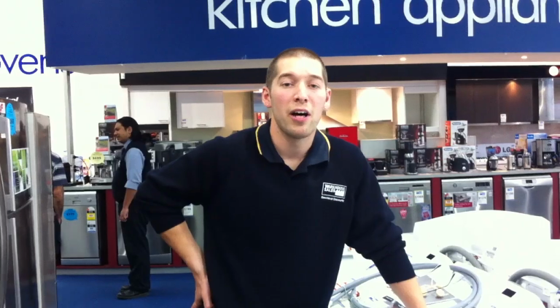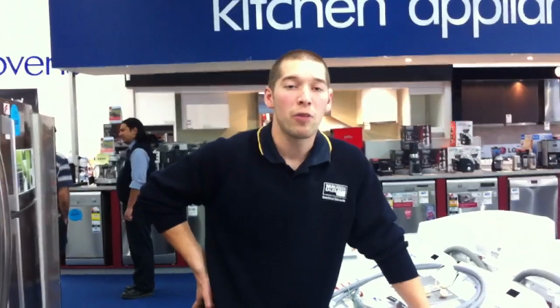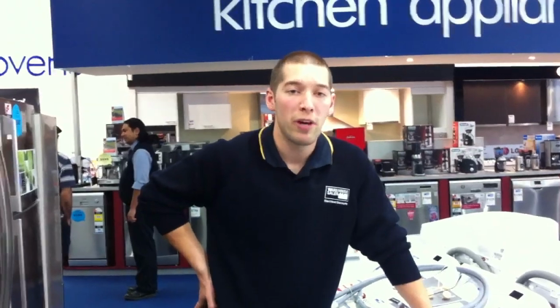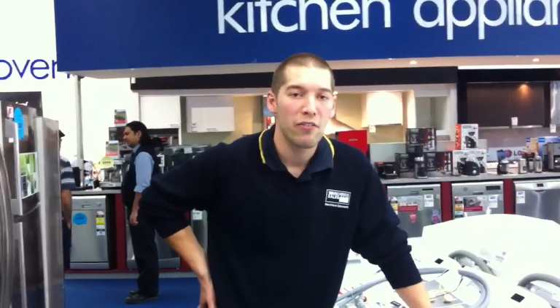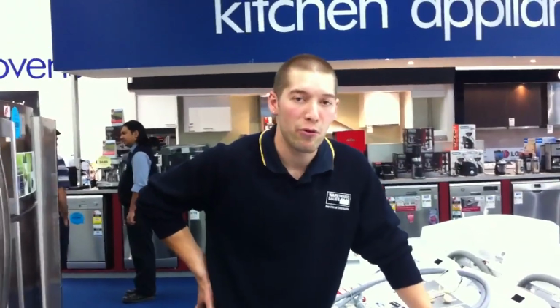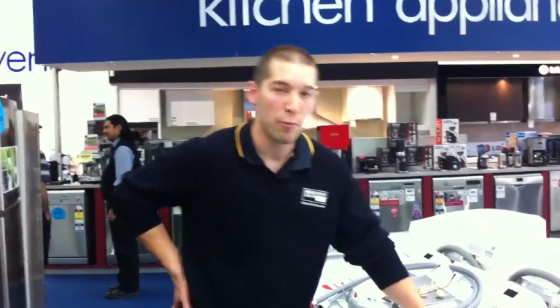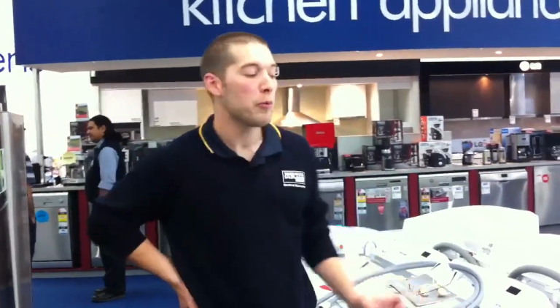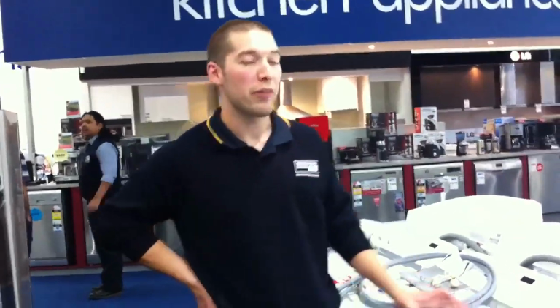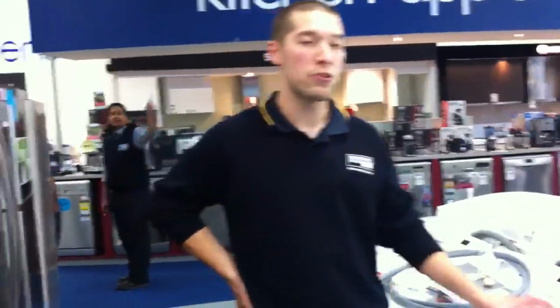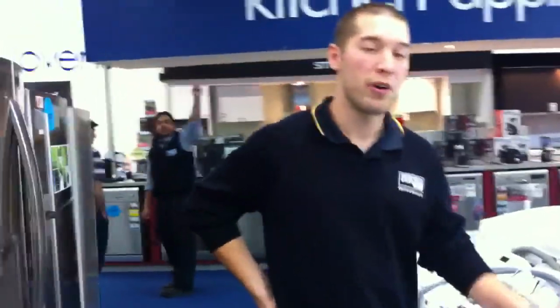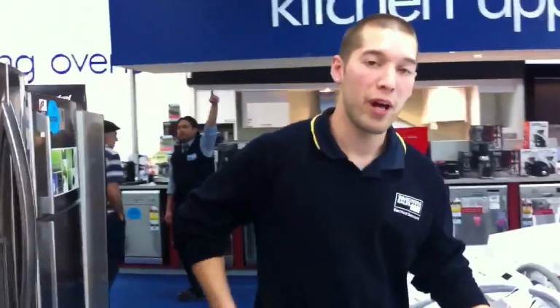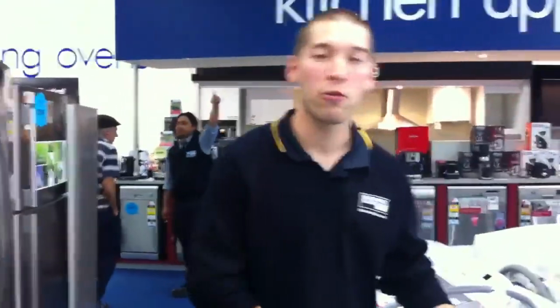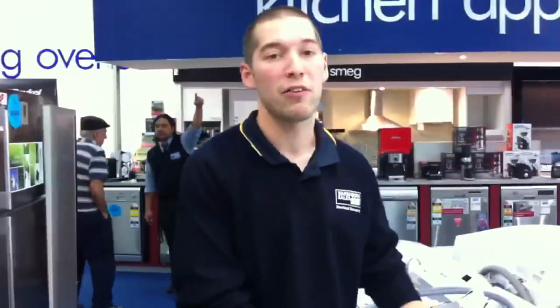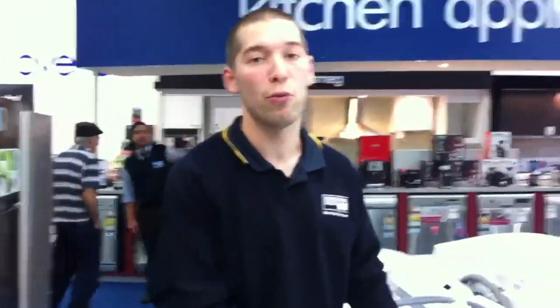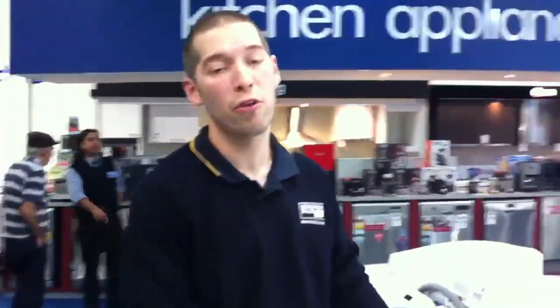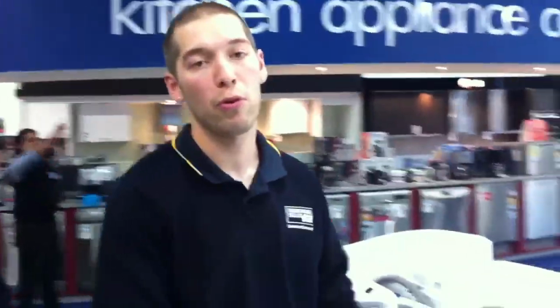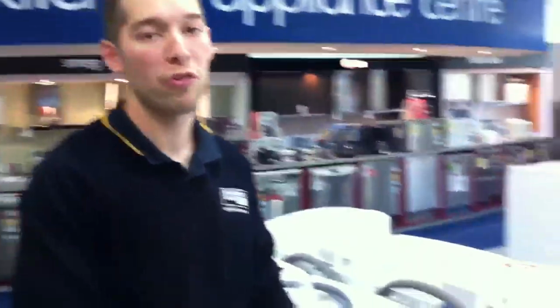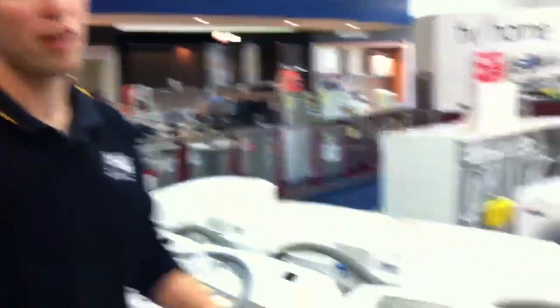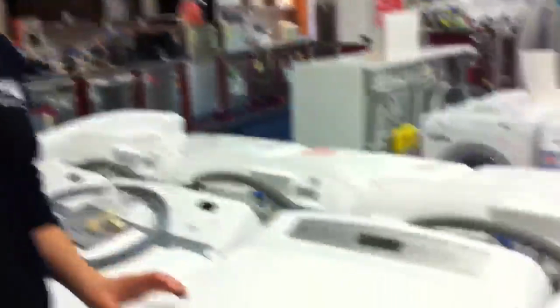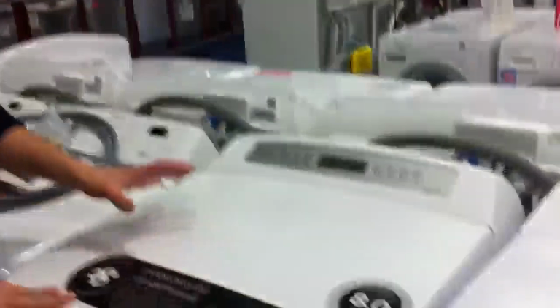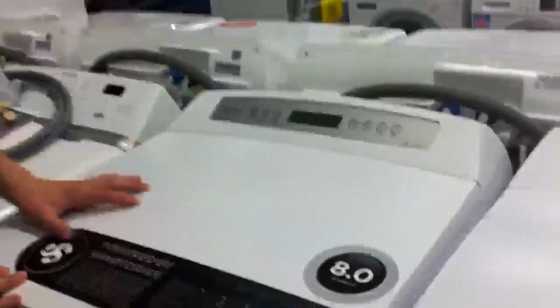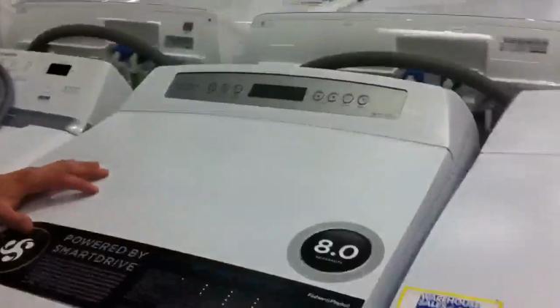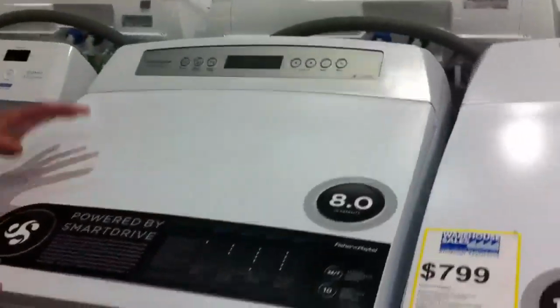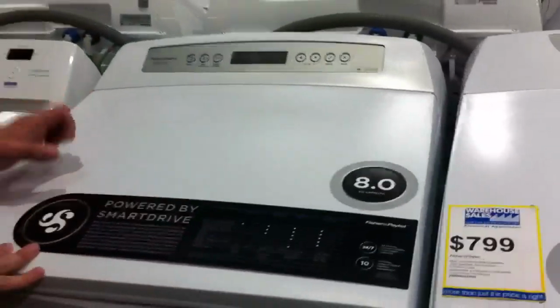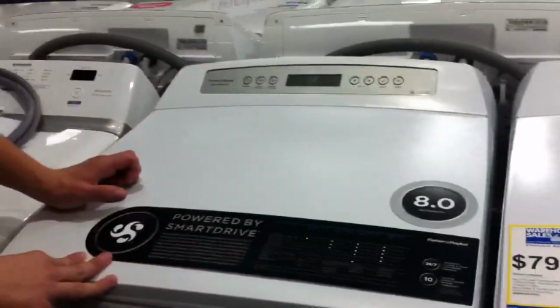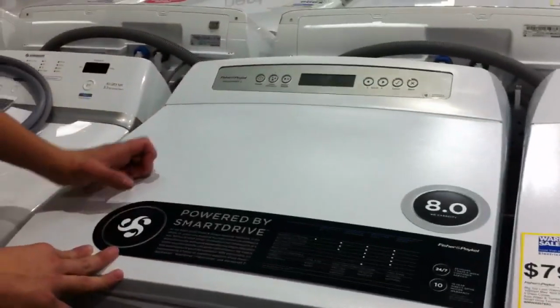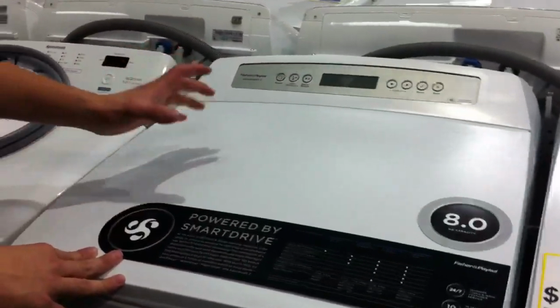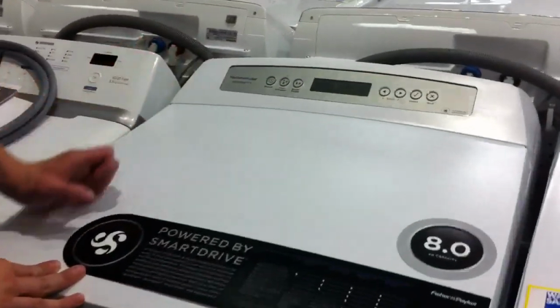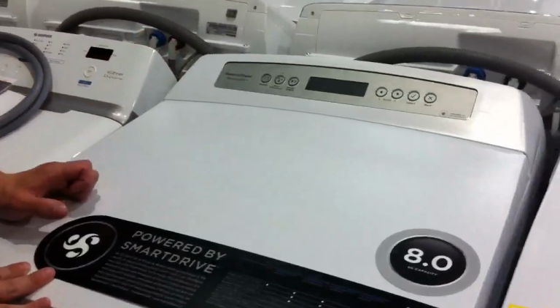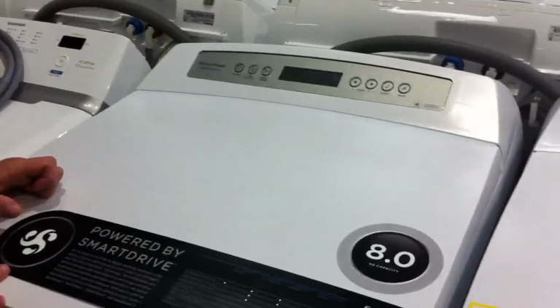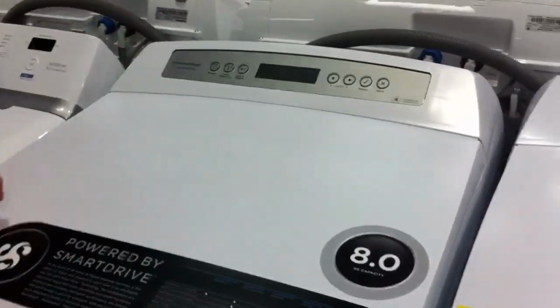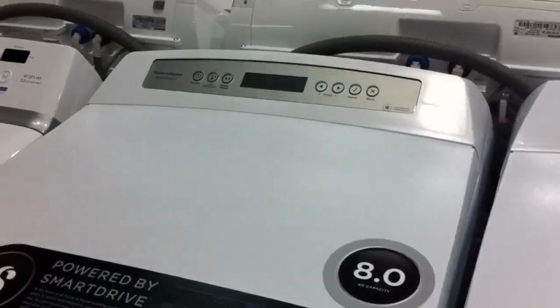Hi and welcome to Warehouse Sales. At the moment we're looking at the Fisher & Paykel AquaSmart 2 Top Load Washers. It comes in a 7kg and an 8kg capacity and it's the top of the range from Fisher & Paykel.